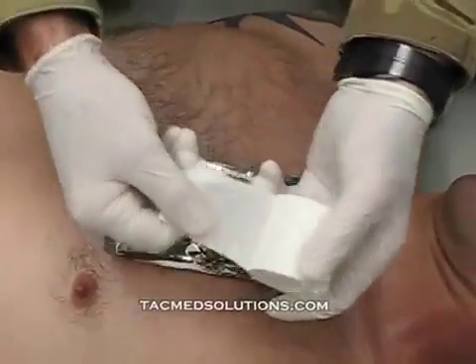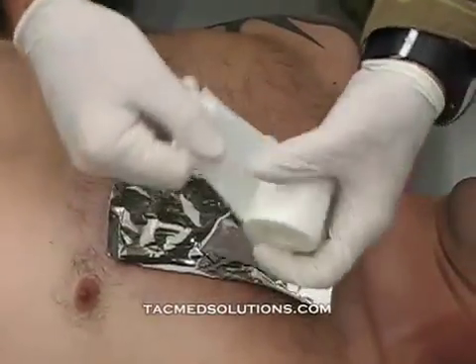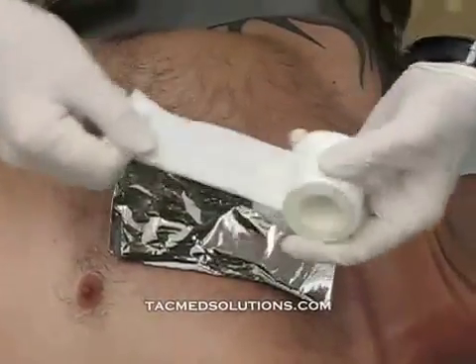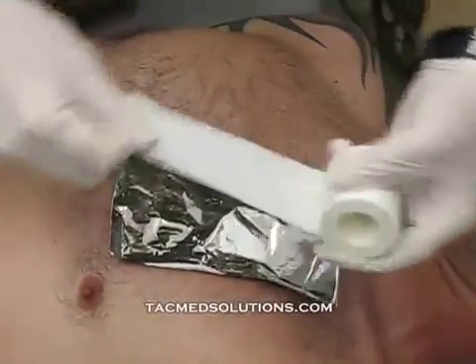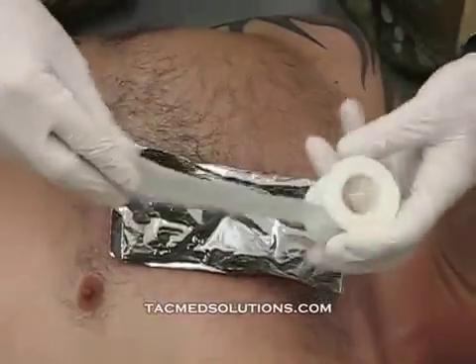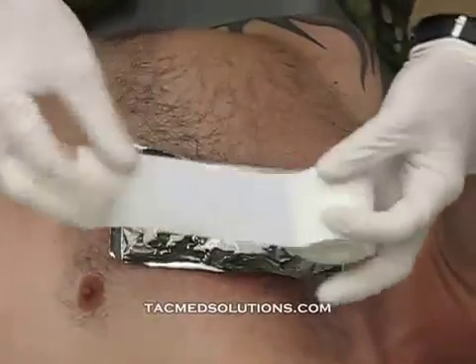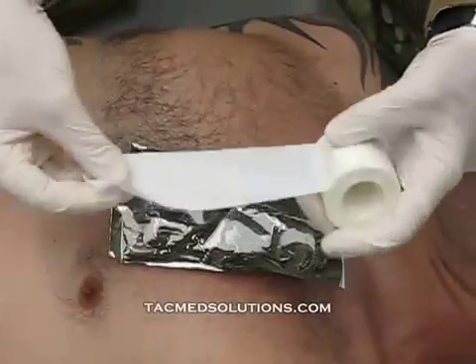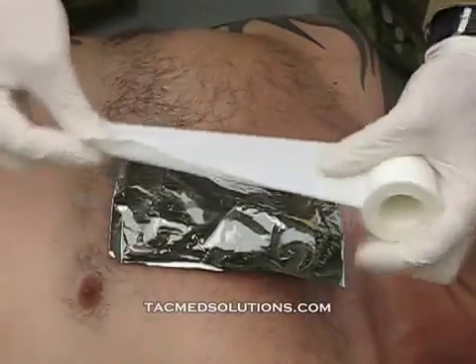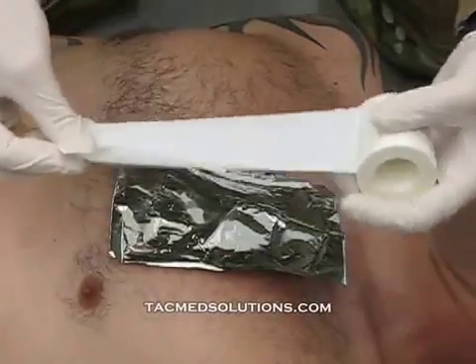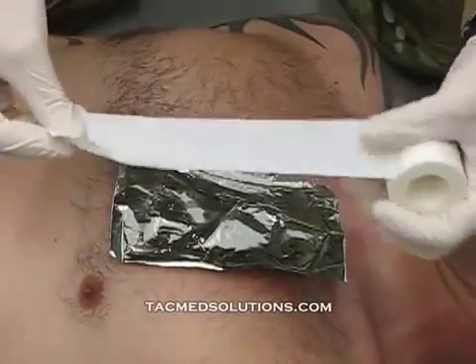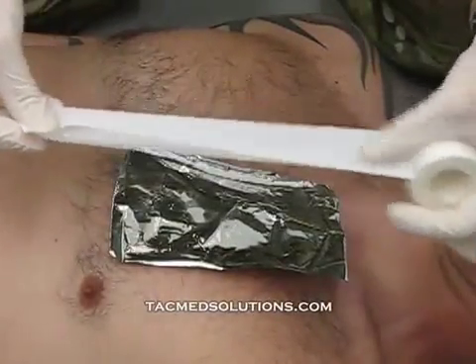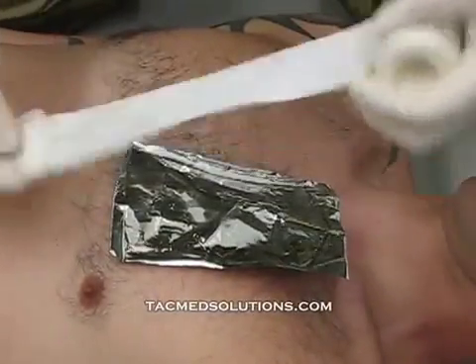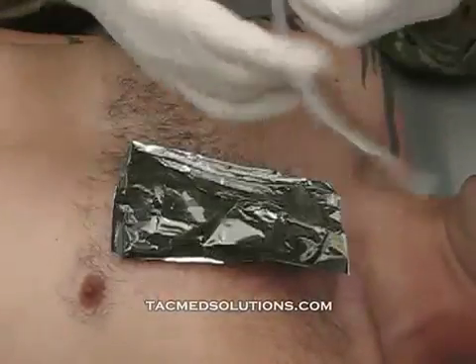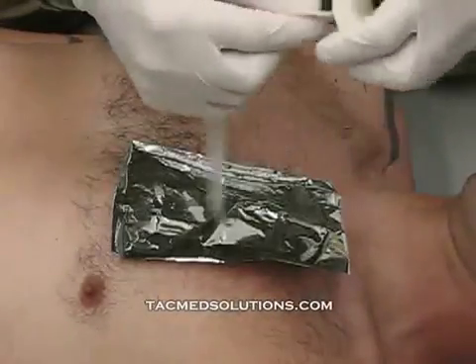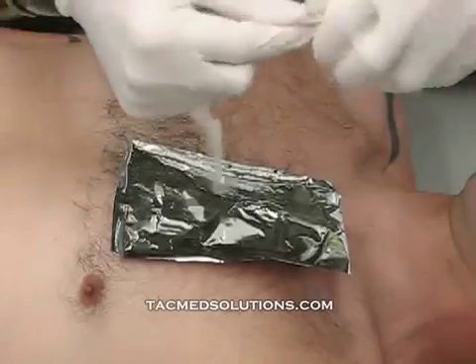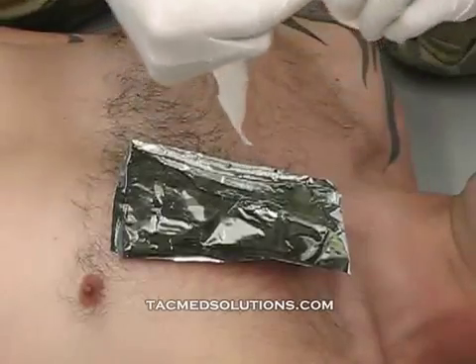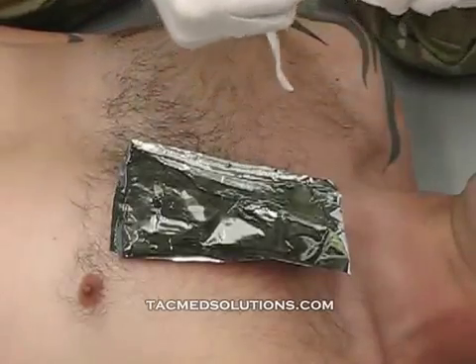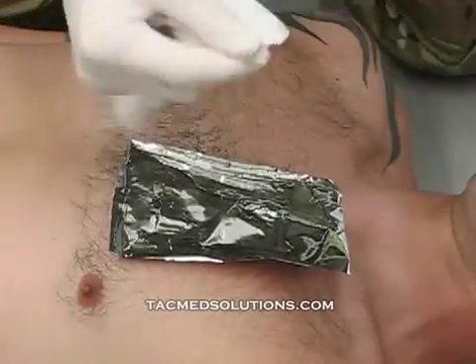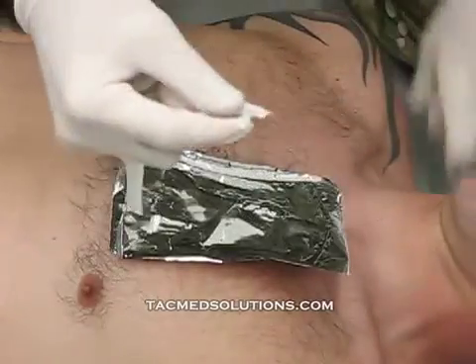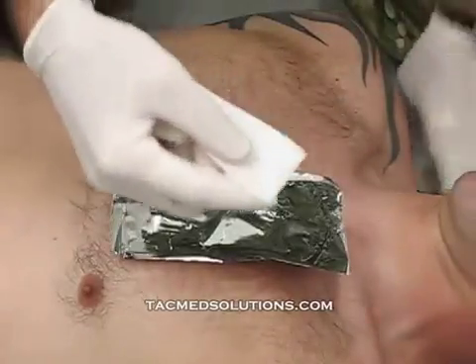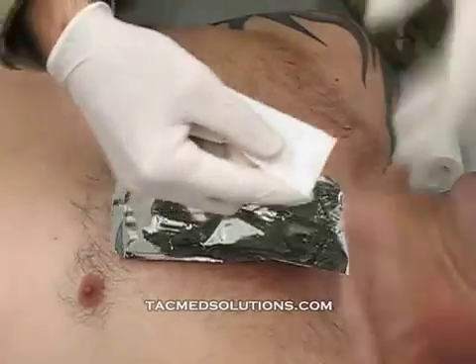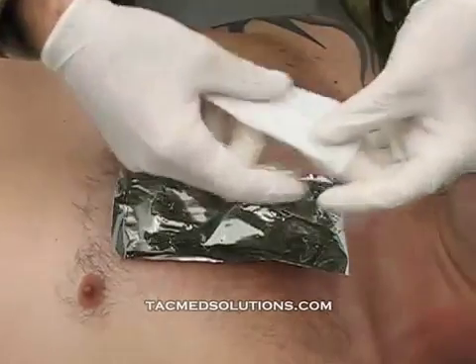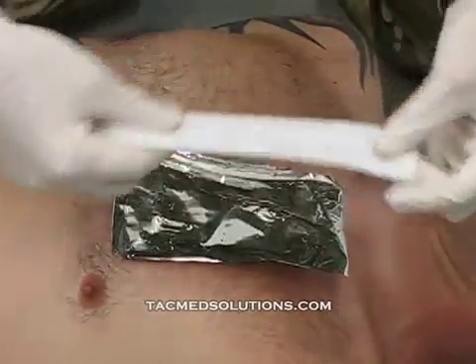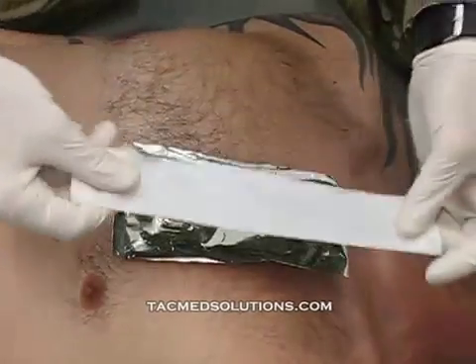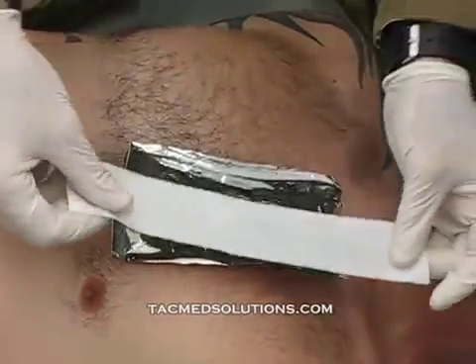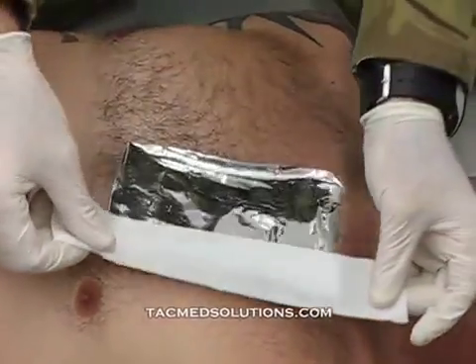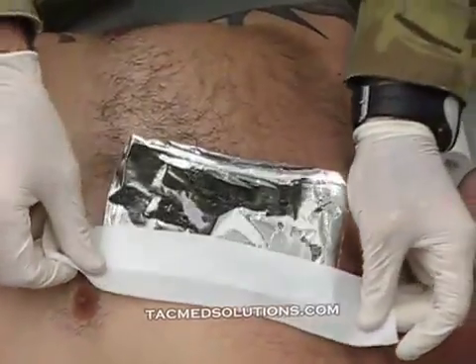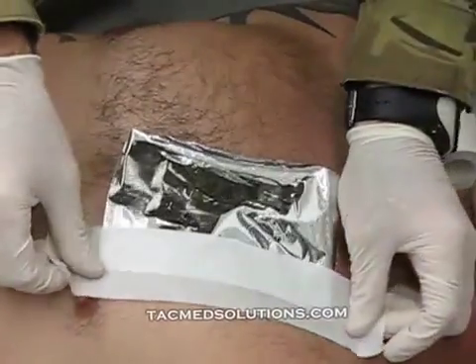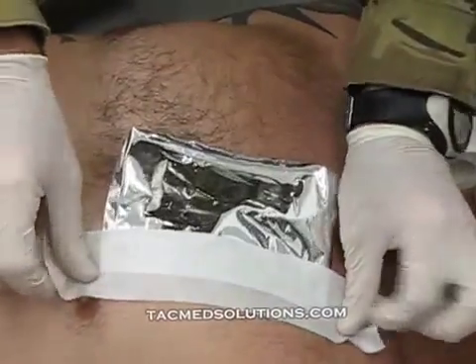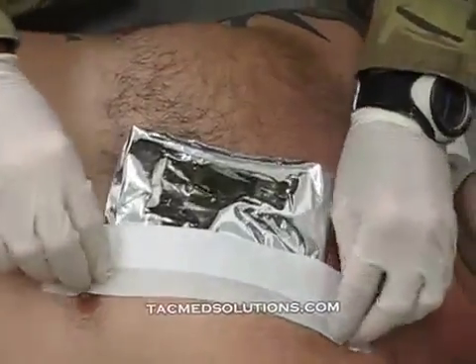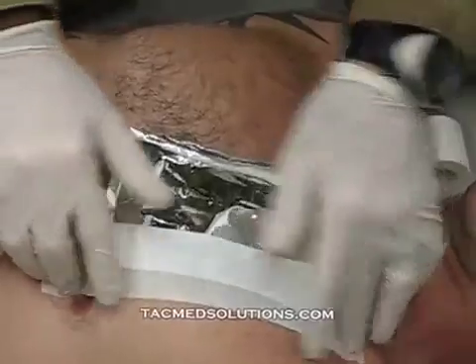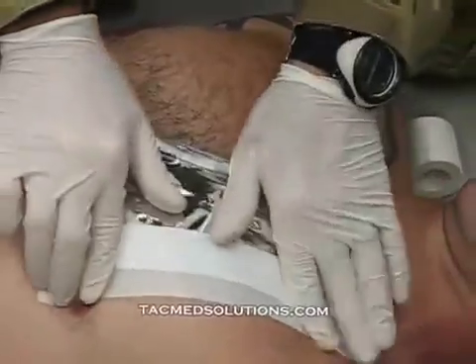Use tape to secure three sides of the bandage to the casualty's chest. The three-sided occlusive allows pressure to escape the chest cavity, preventing the onset of a tension pneumothorax.